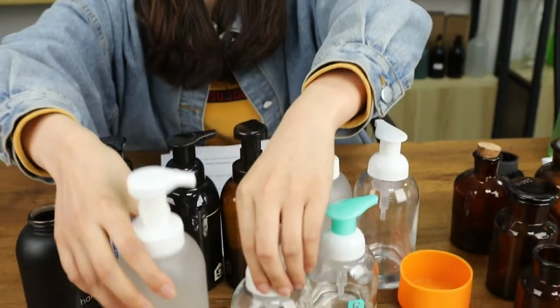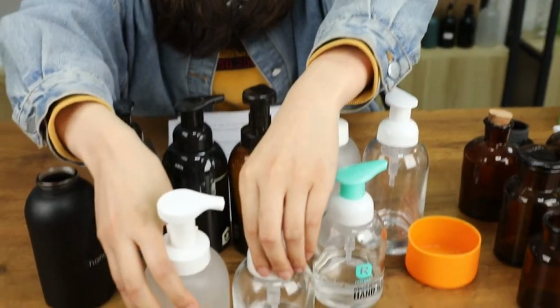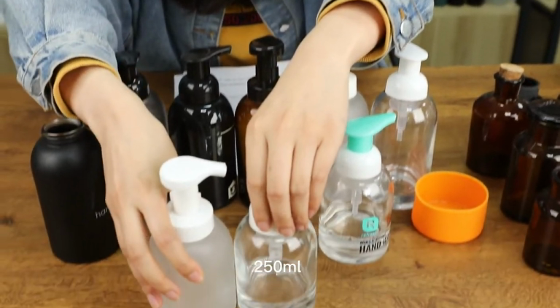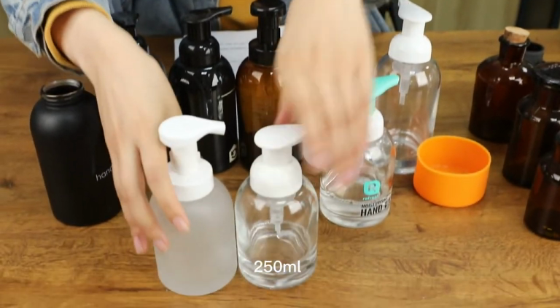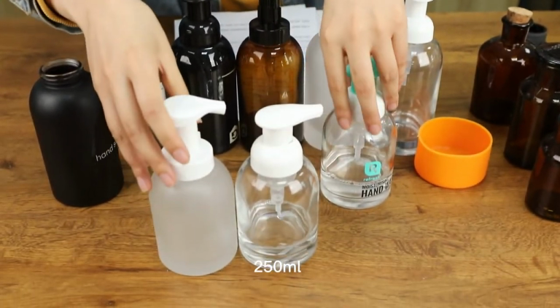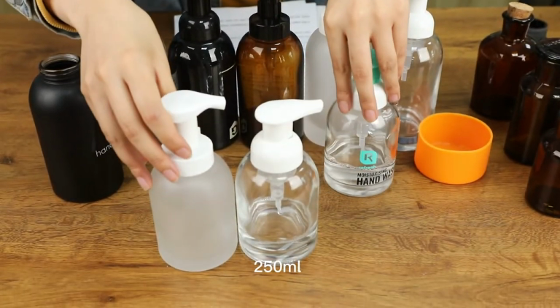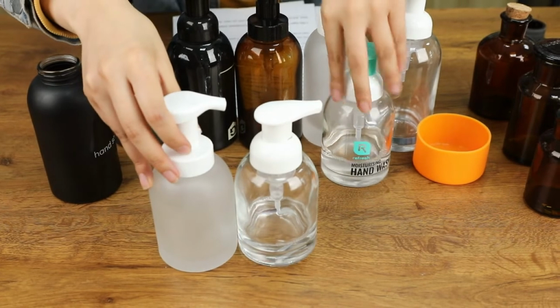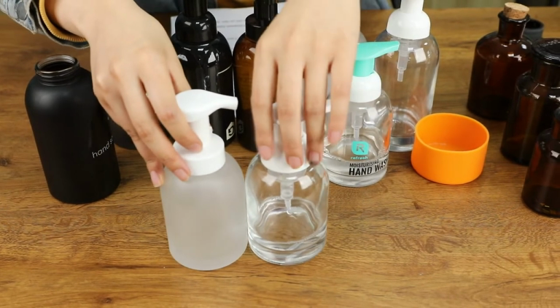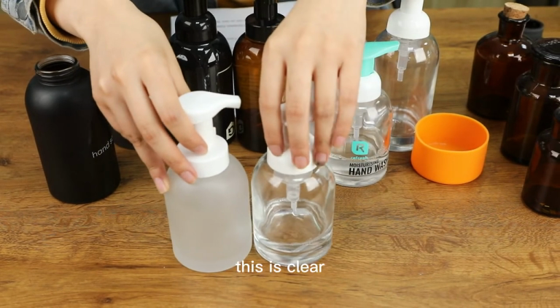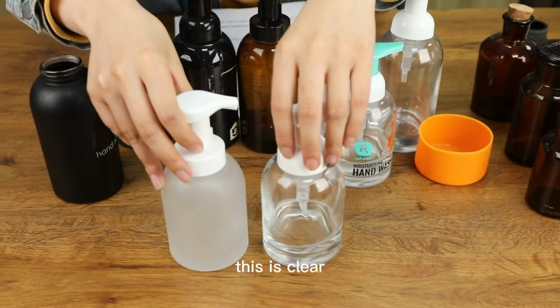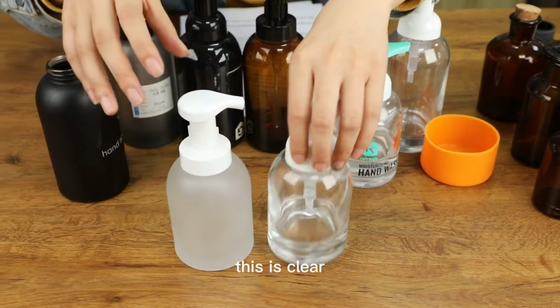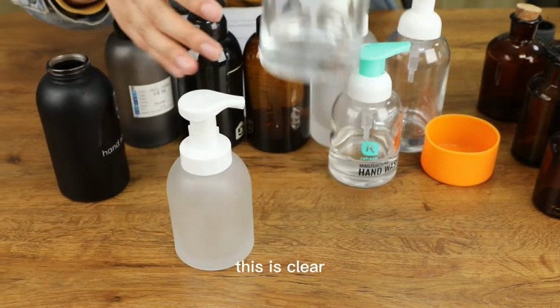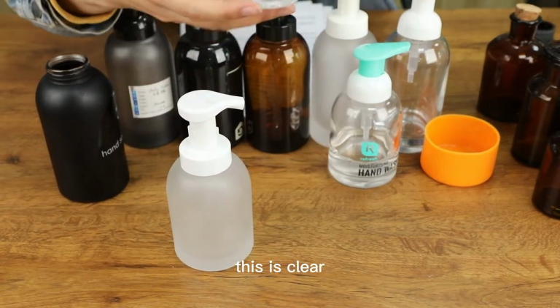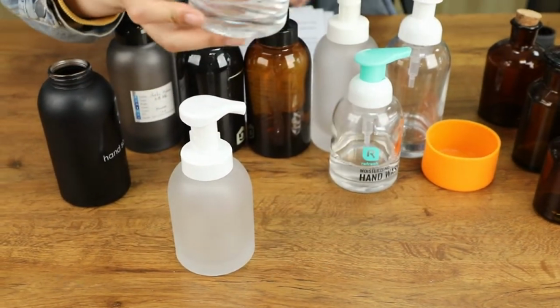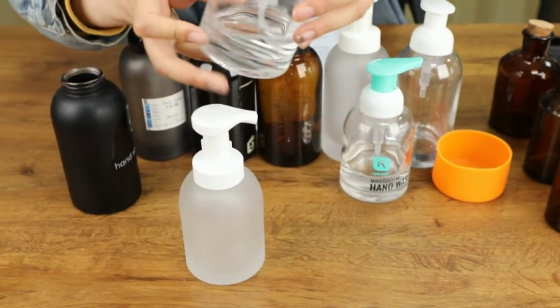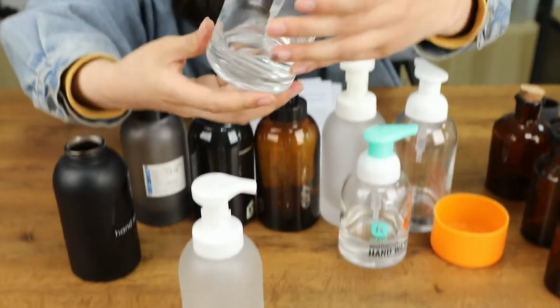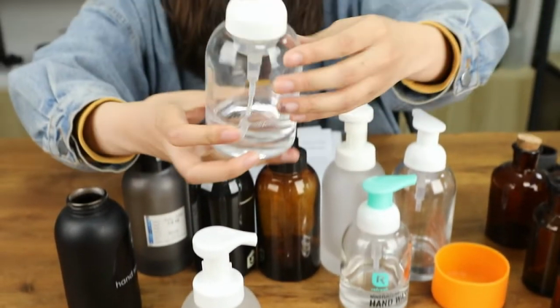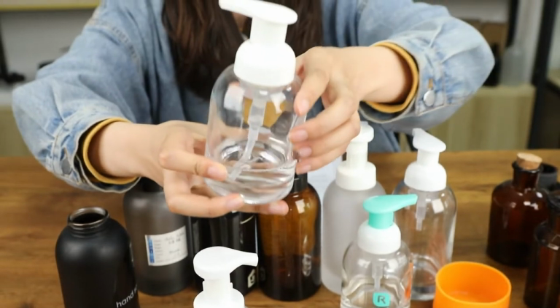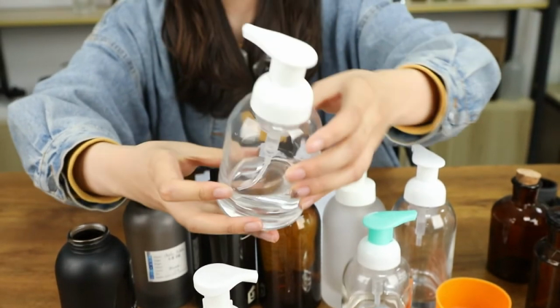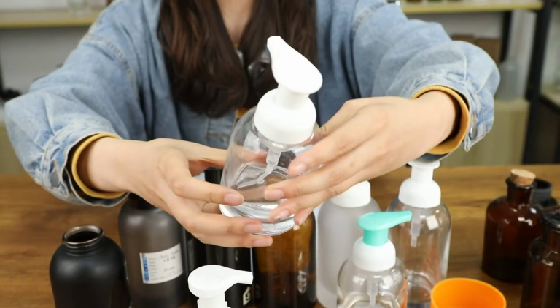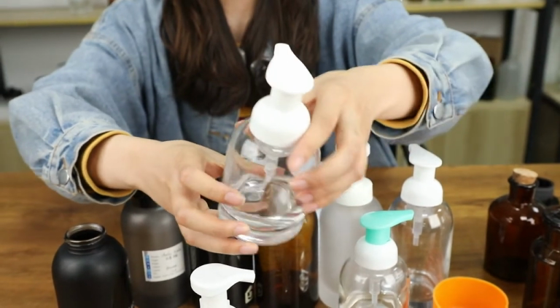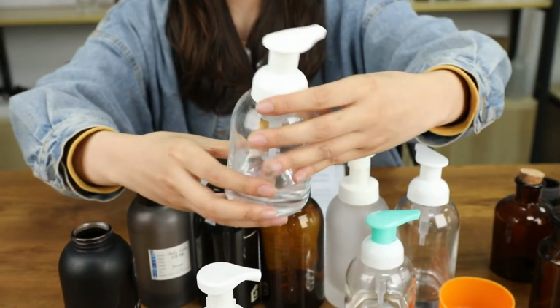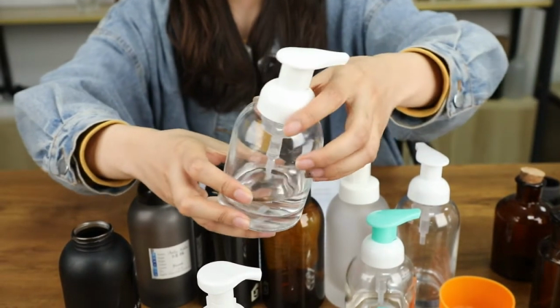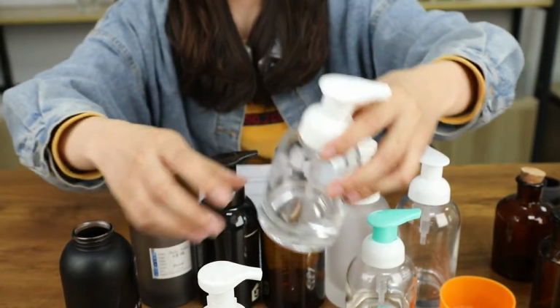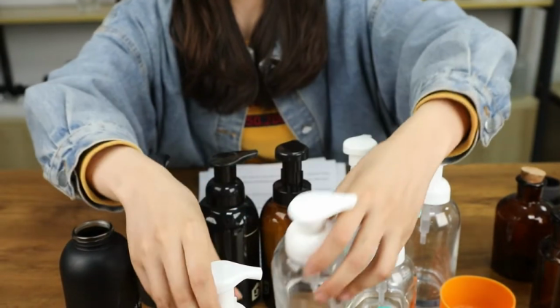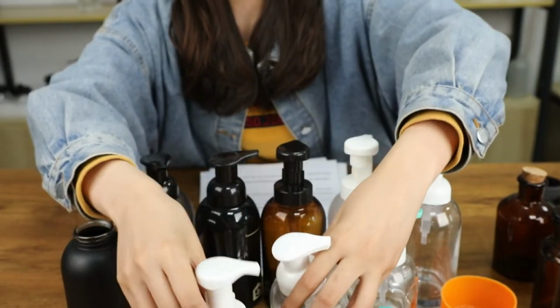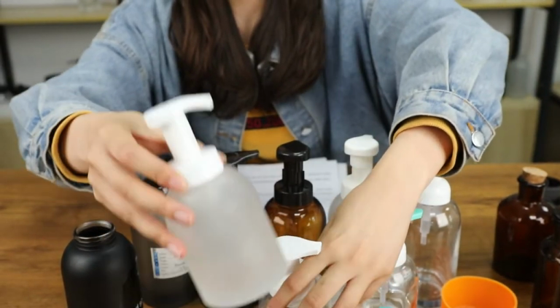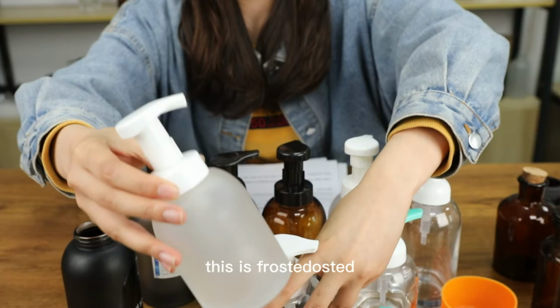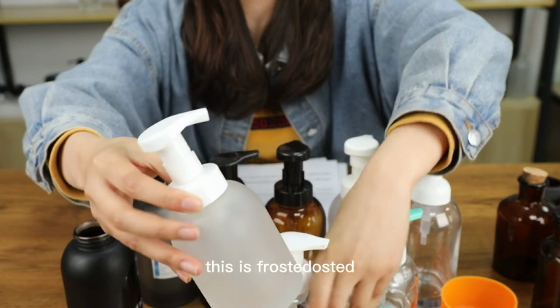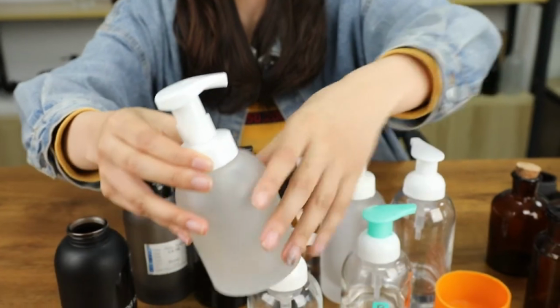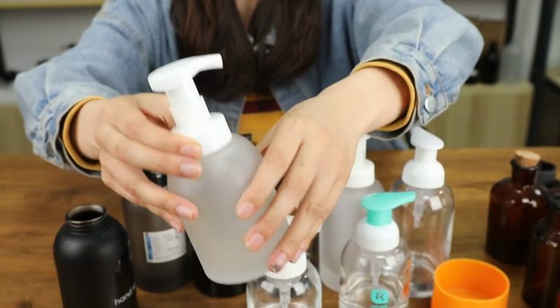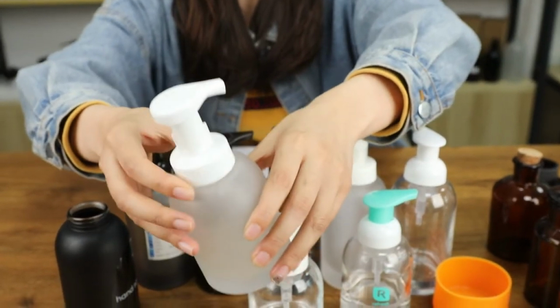In 250 ml, this one is clear and this one is frosted.